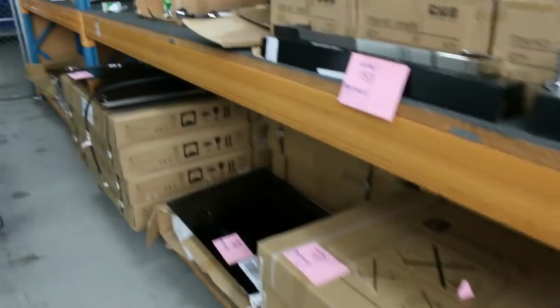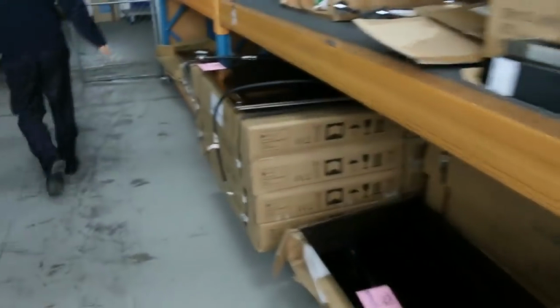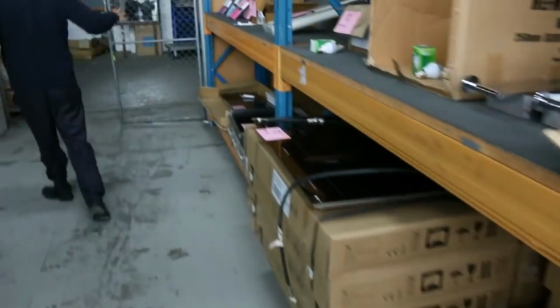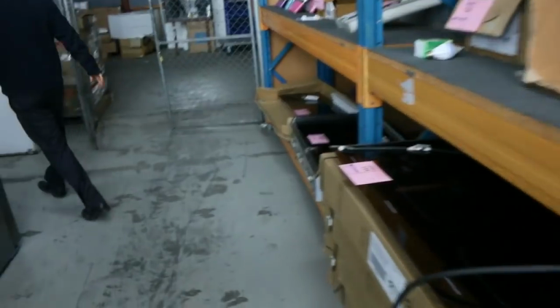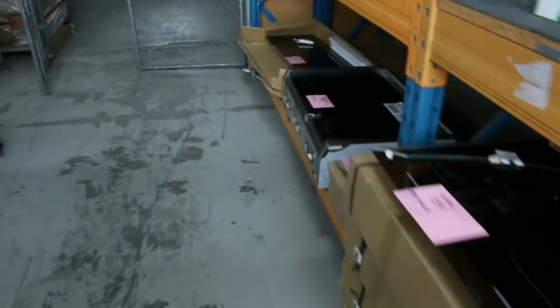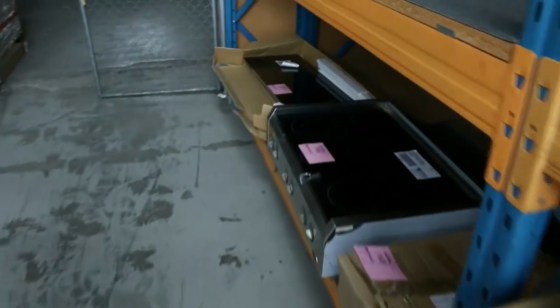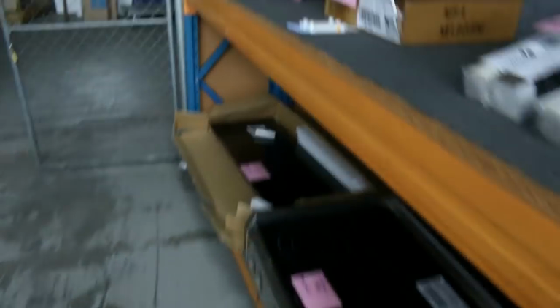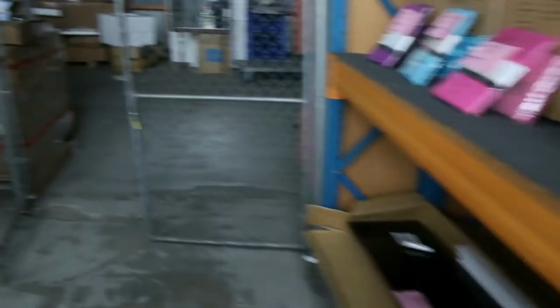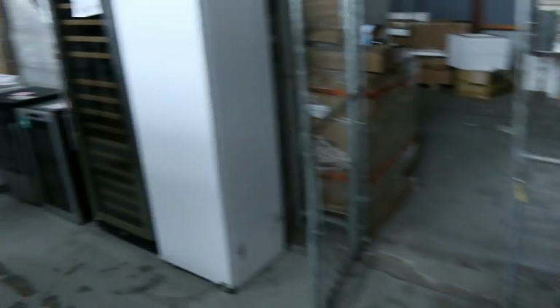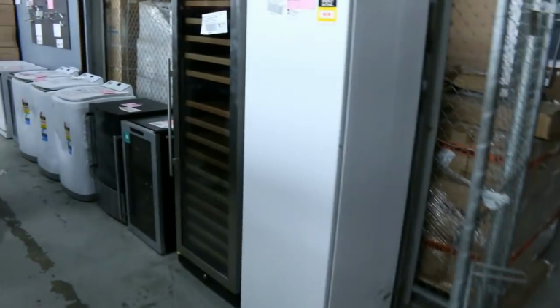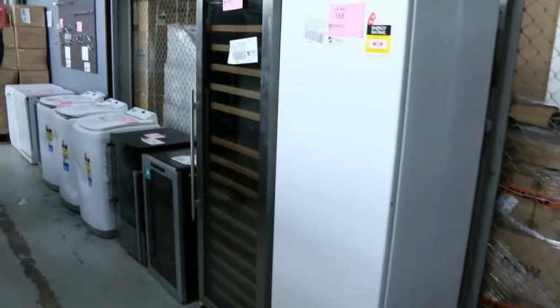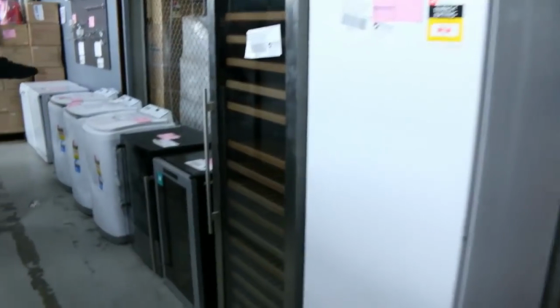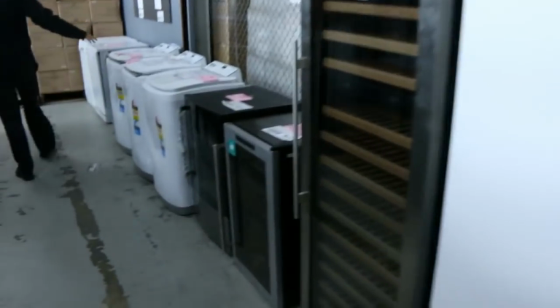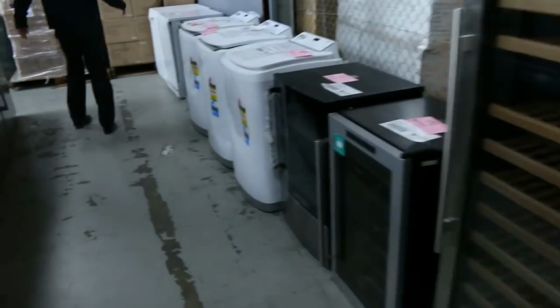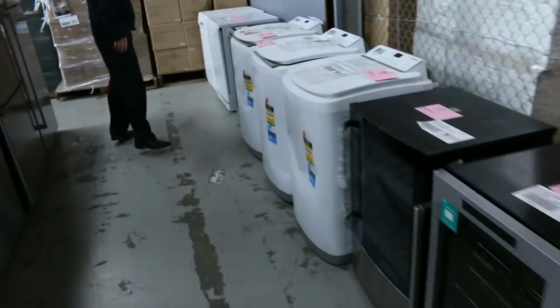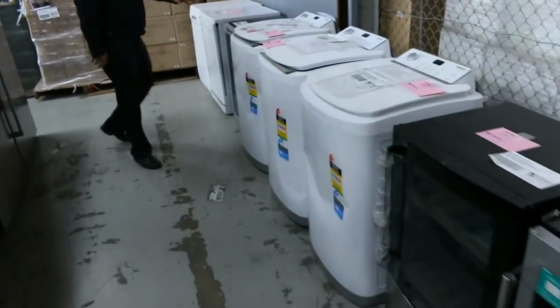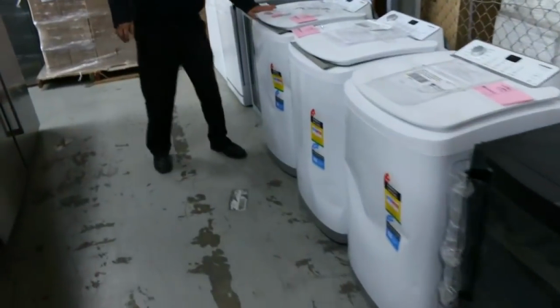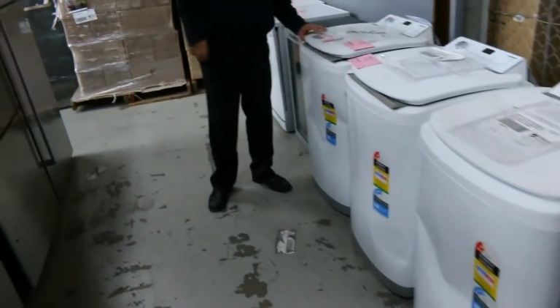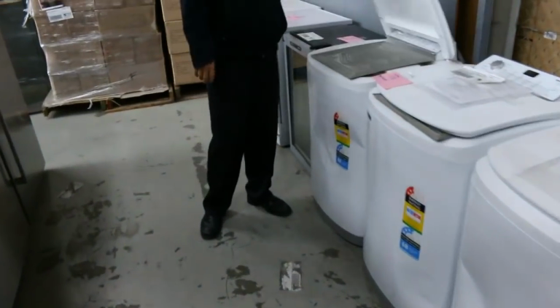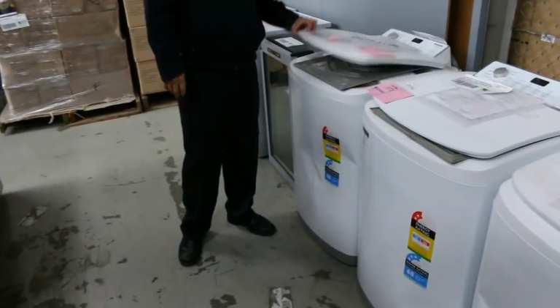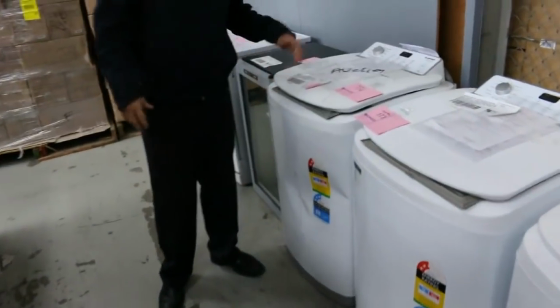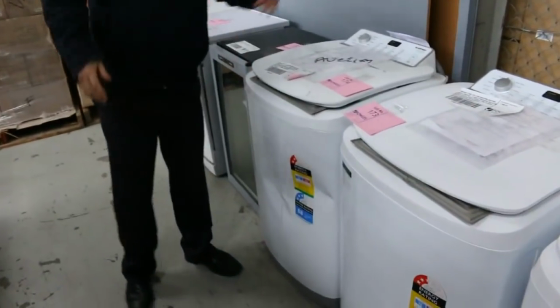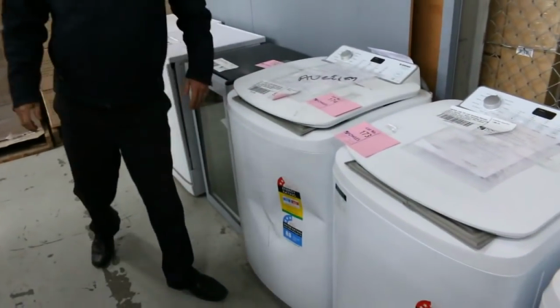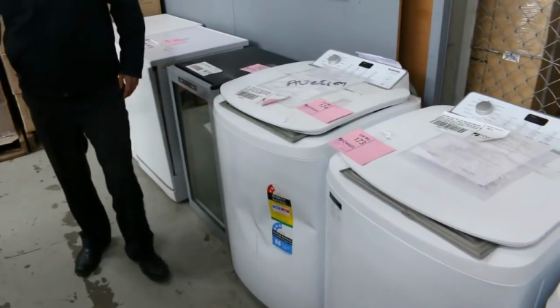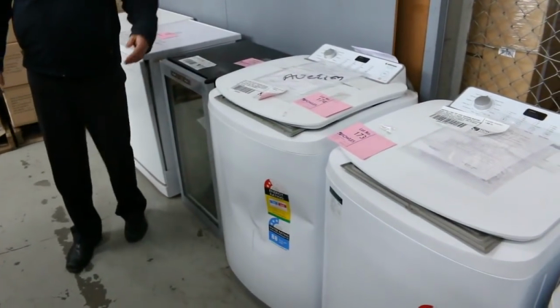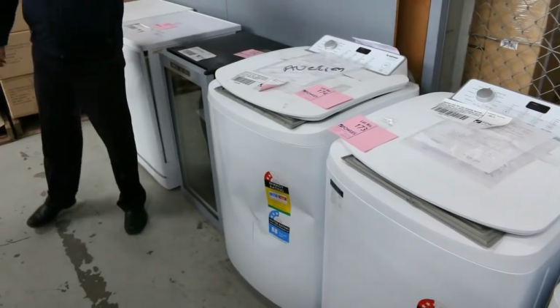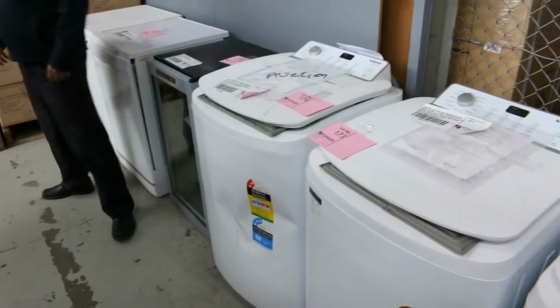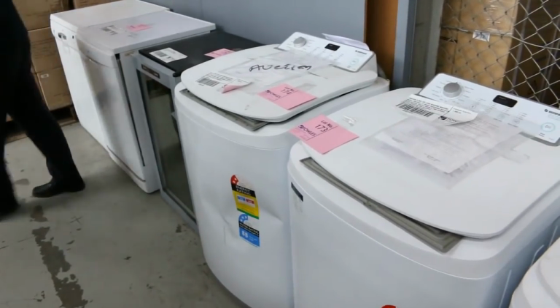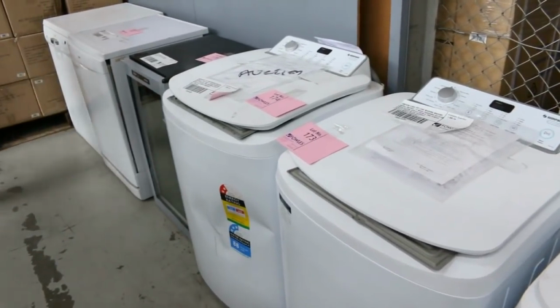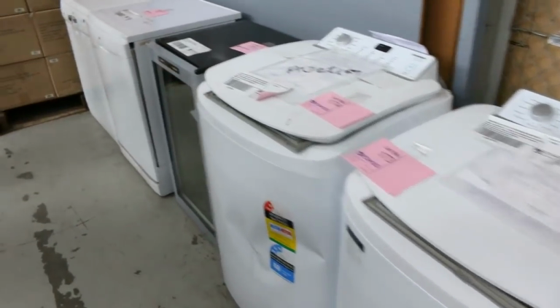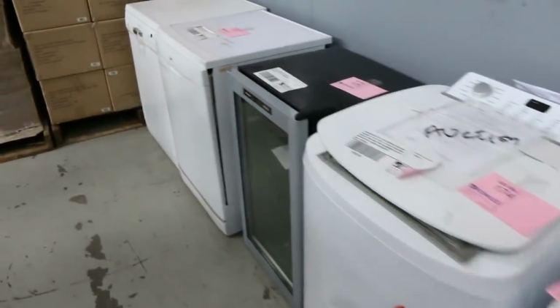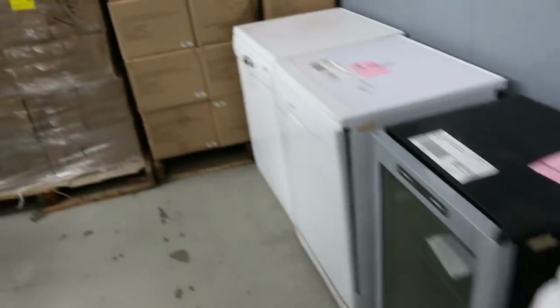Down through the back — cooktops, wine fridges. Top load washing machine like this with a factory warranty. If you're looking around that sort of couple of hundred dollar mark, probably about two, two fifty. Real bargain on those.